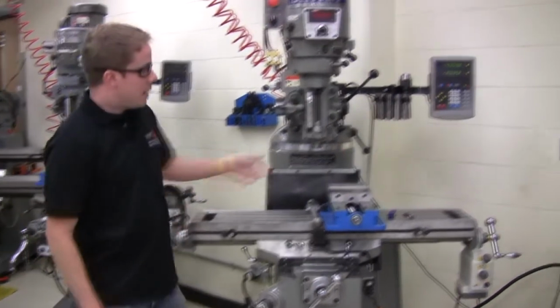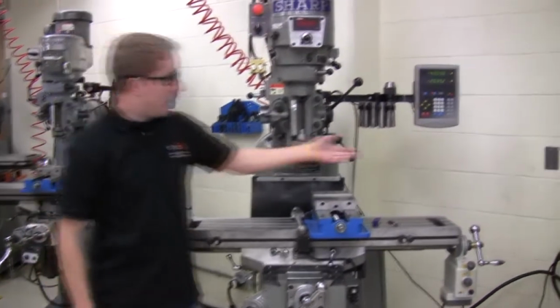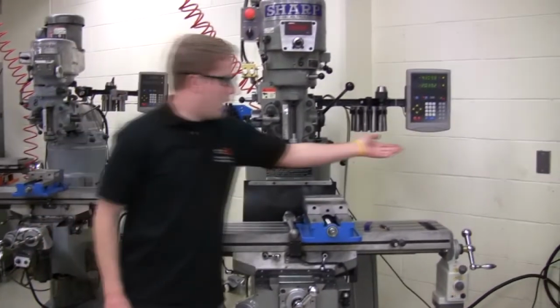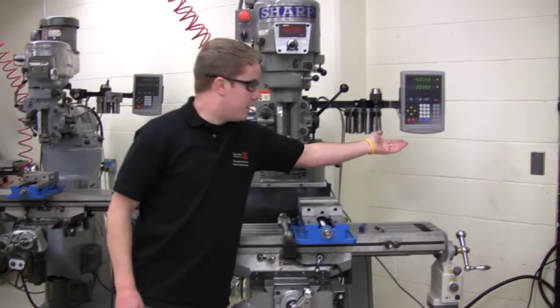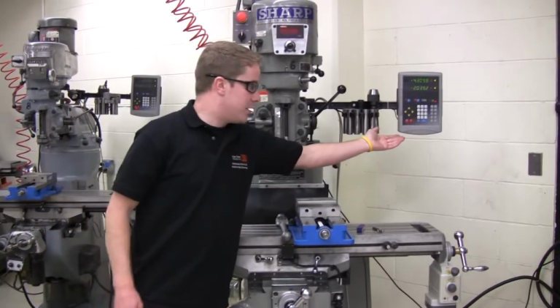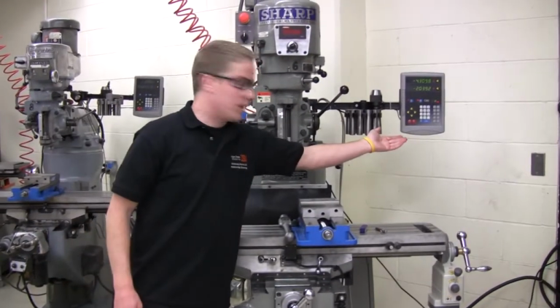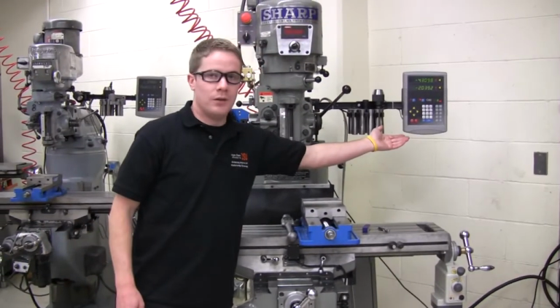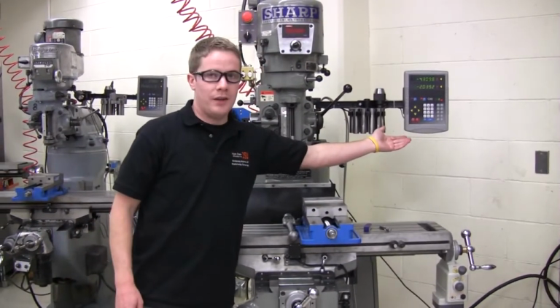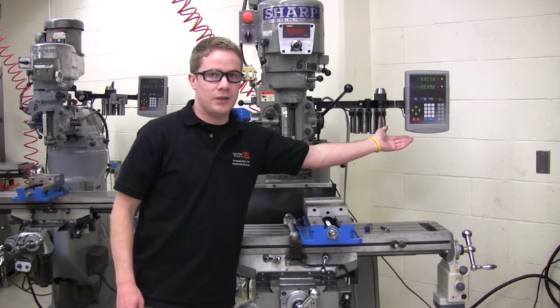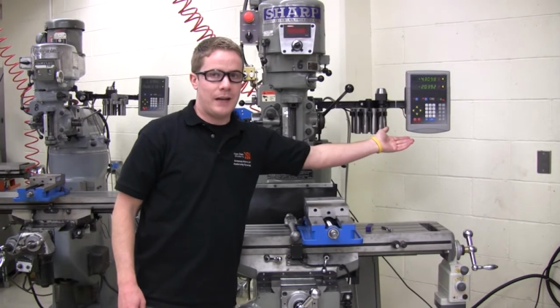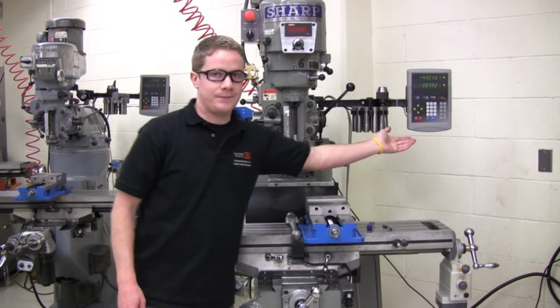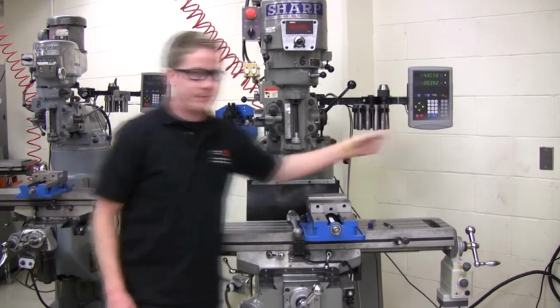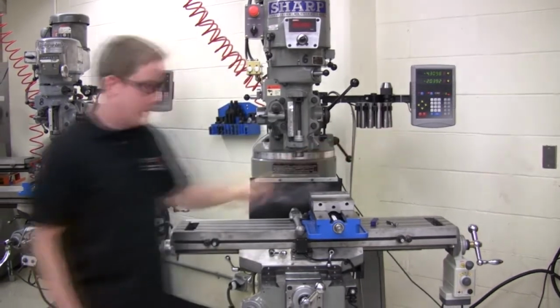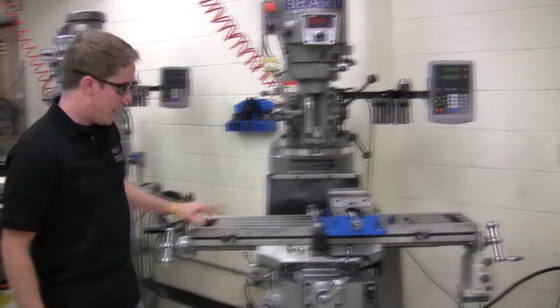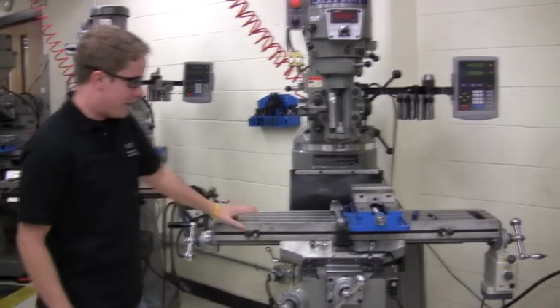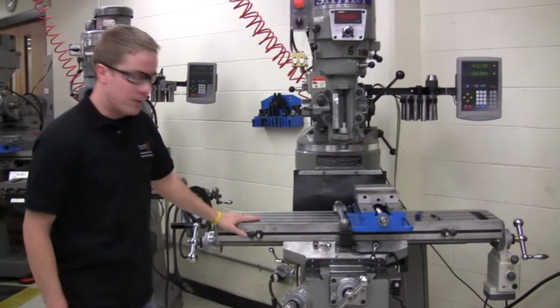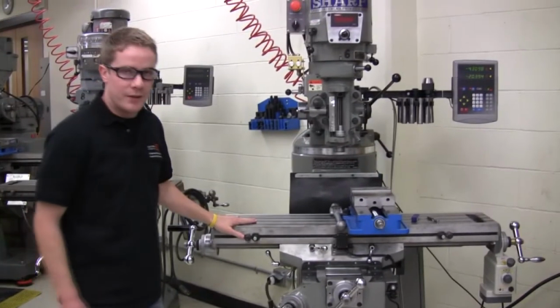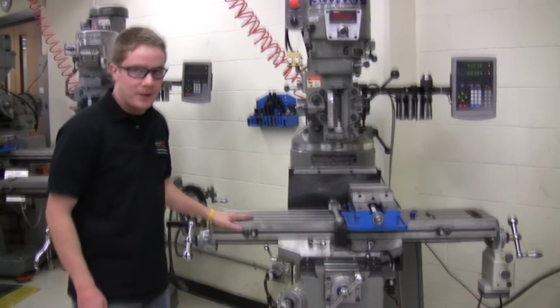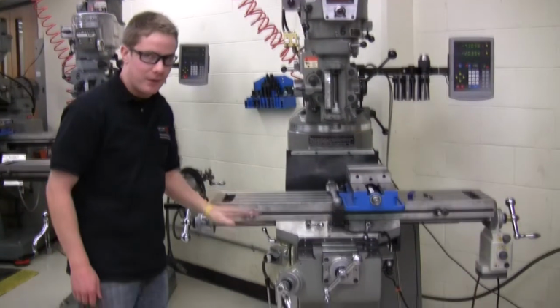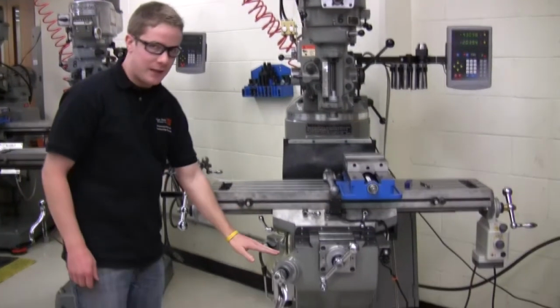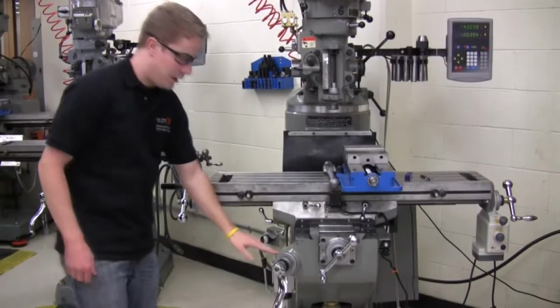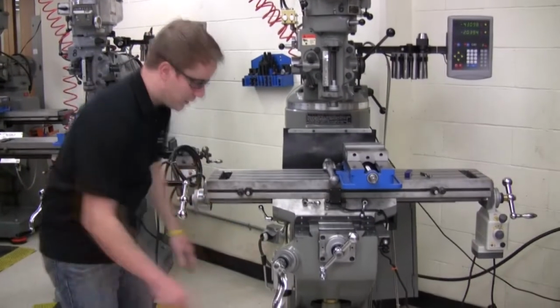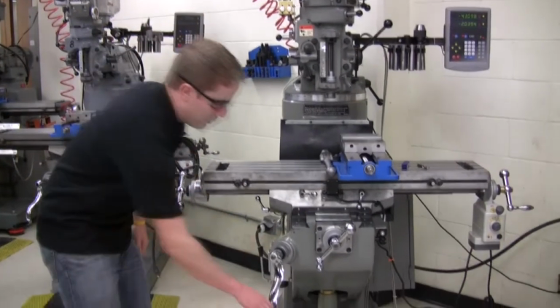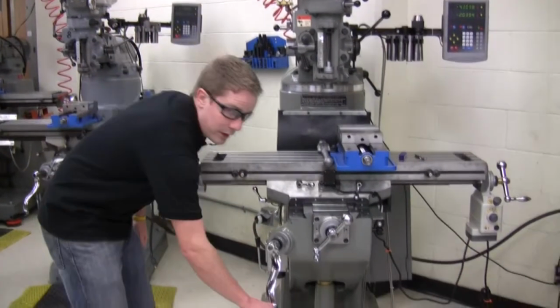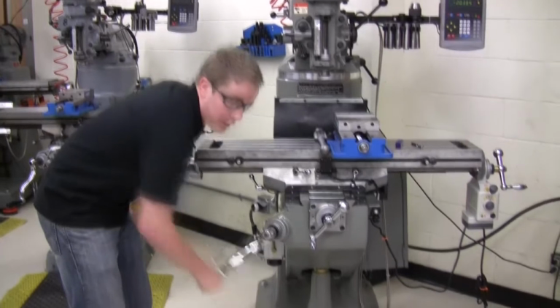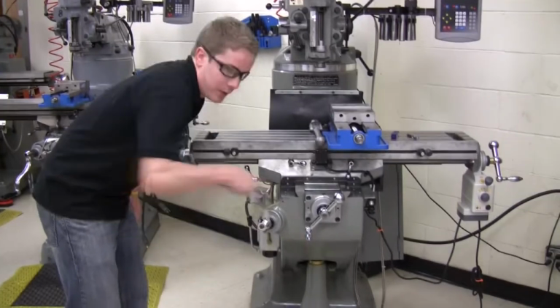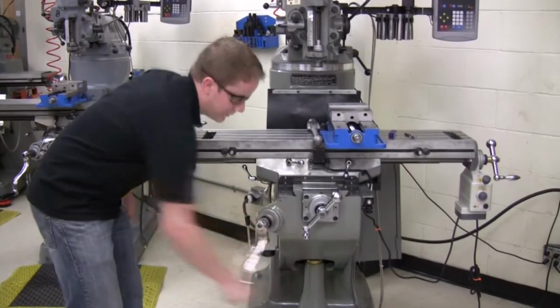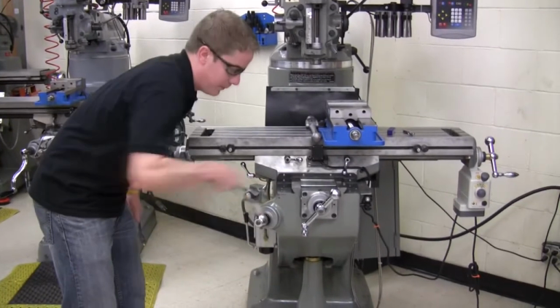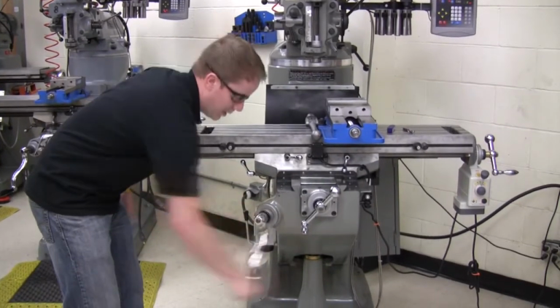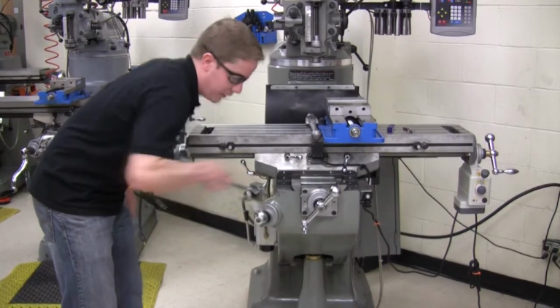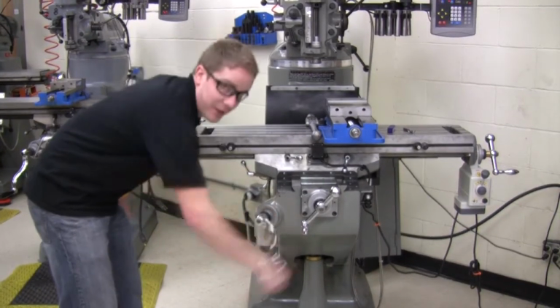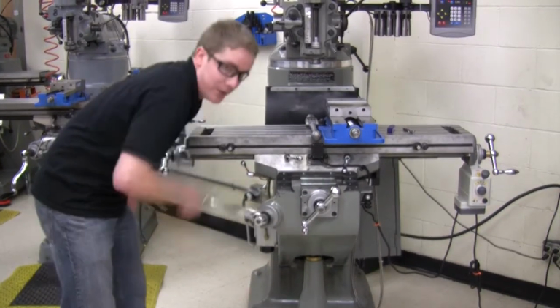The X and Y position are shown on the digital readout. The table sits on top of the knee, which can be moved in the vertical direction by turning this handle.